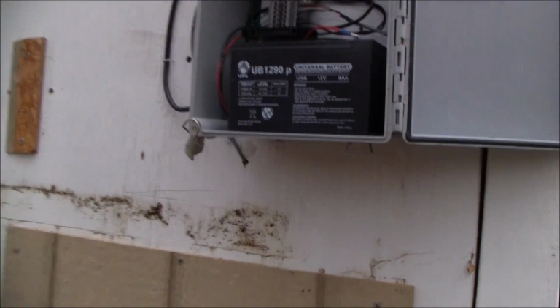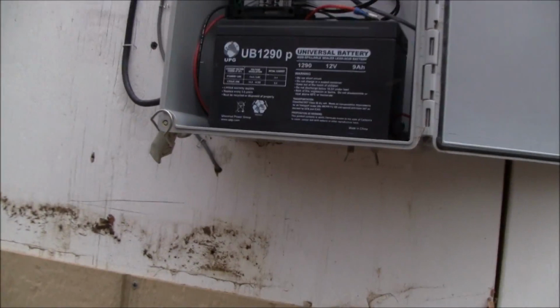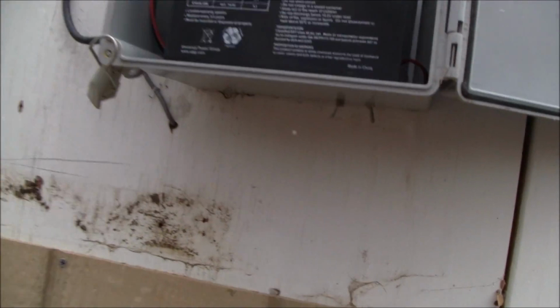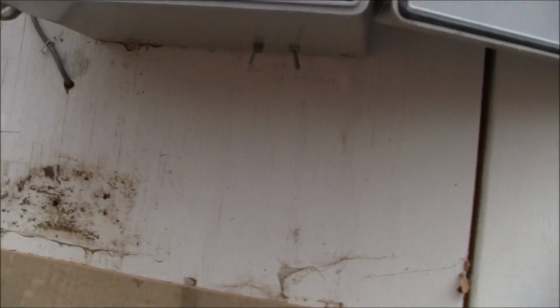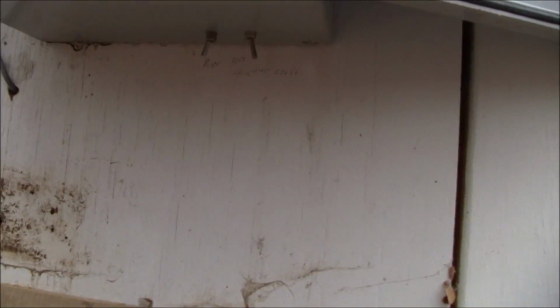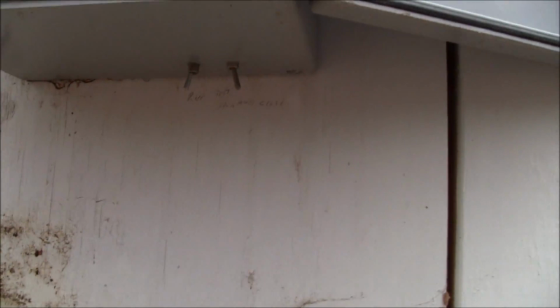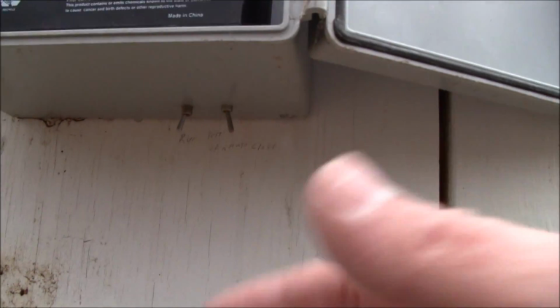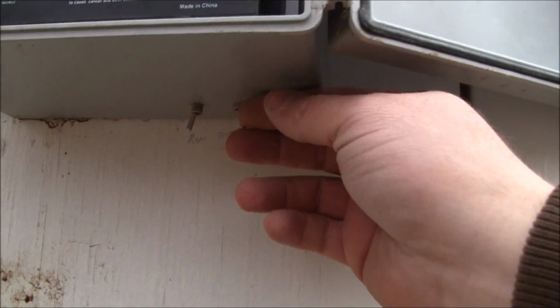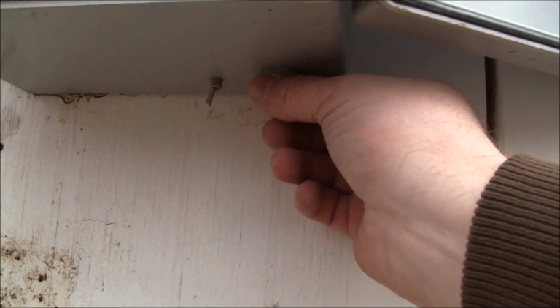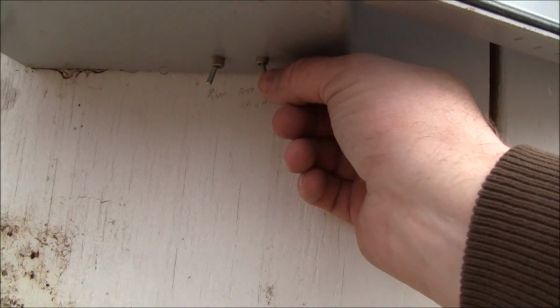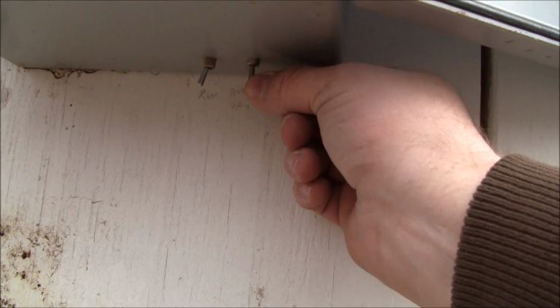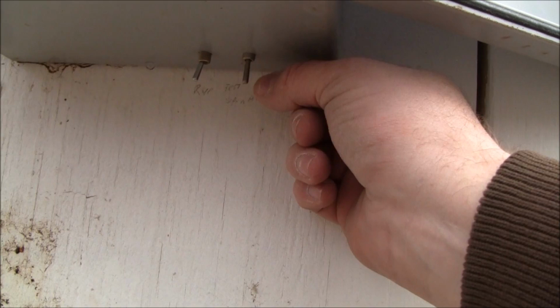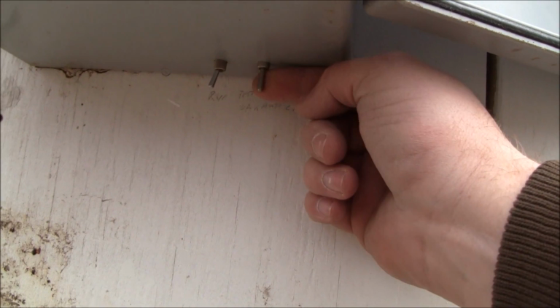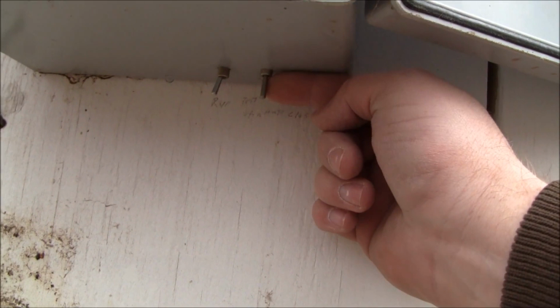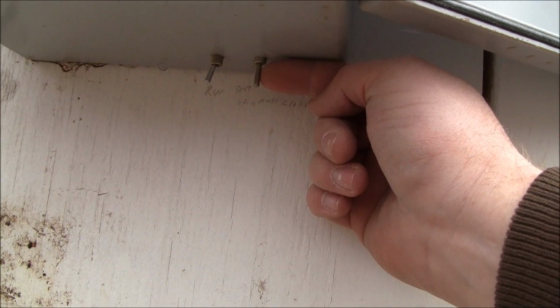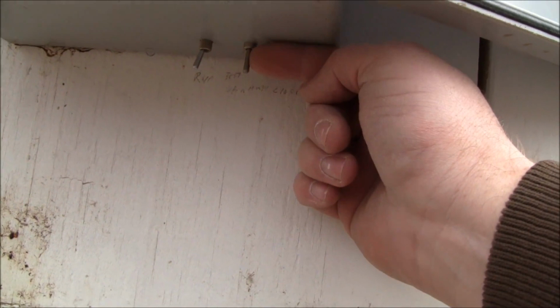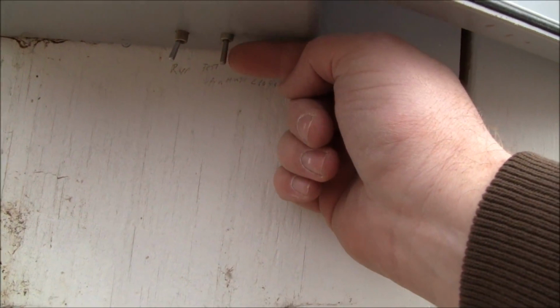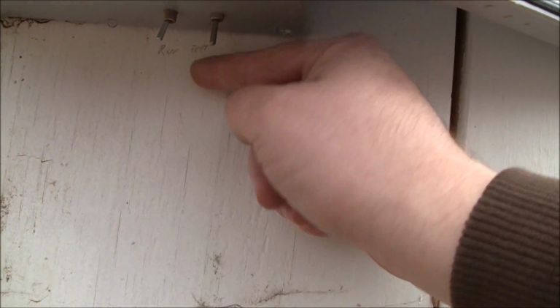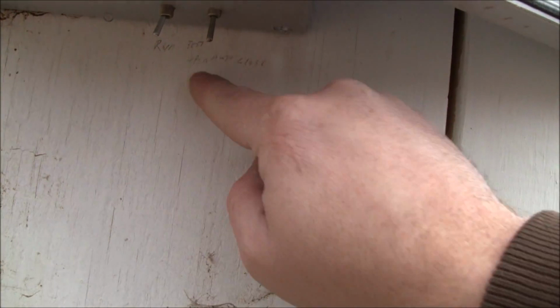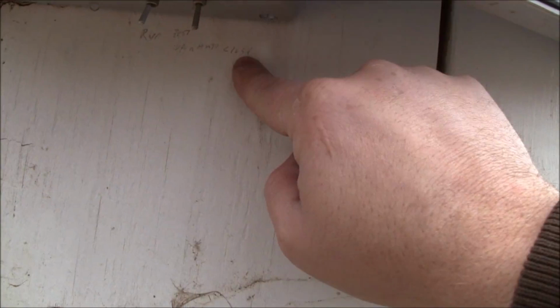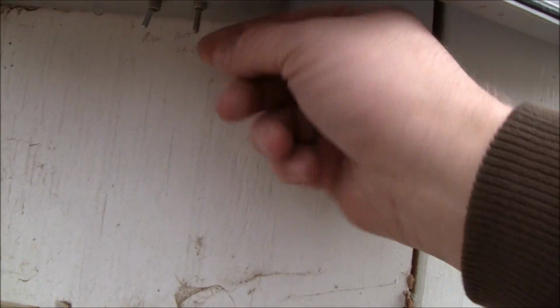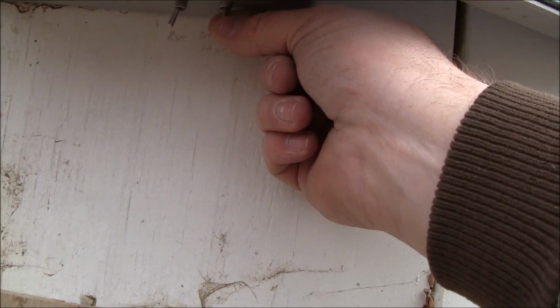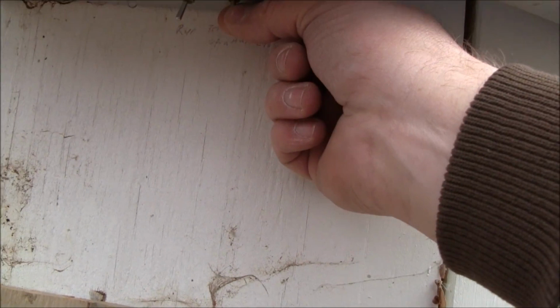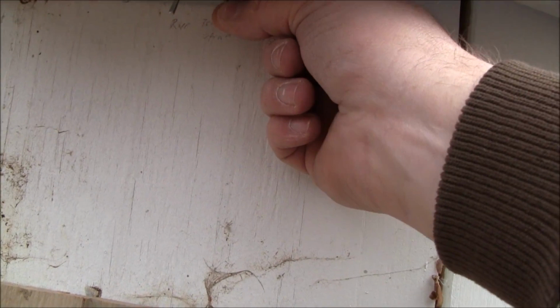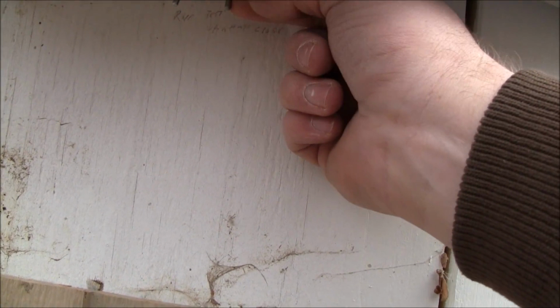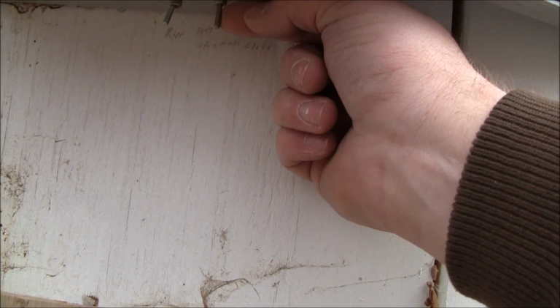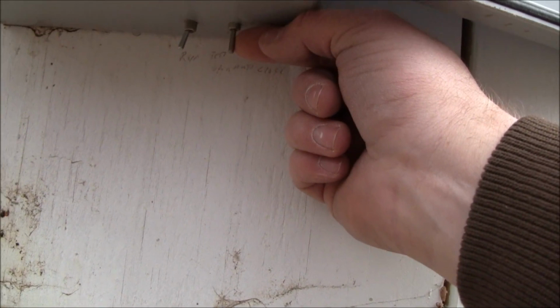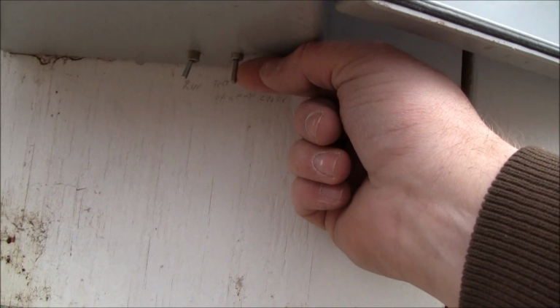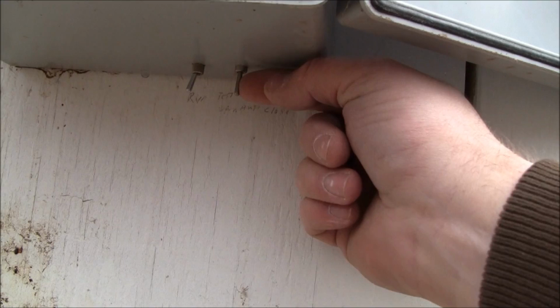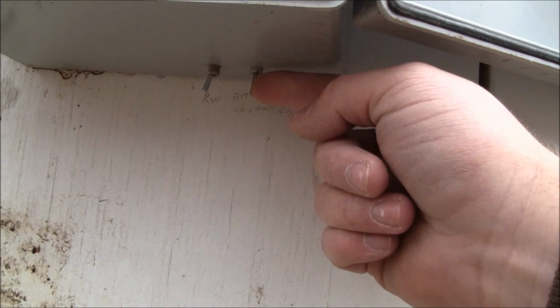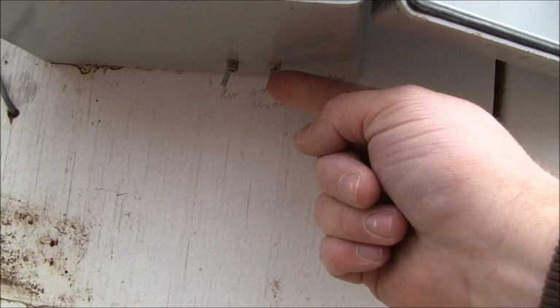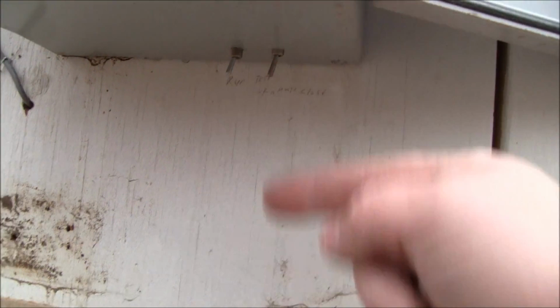I have a few buttons down here — I have an open and close, or auto switch. Let's go ahead and open it.